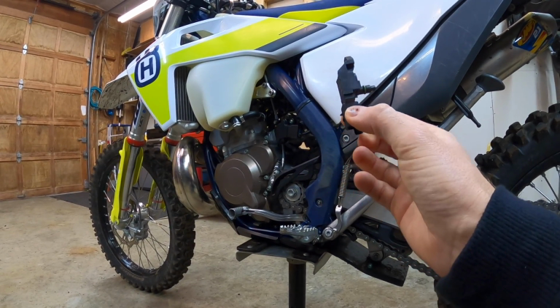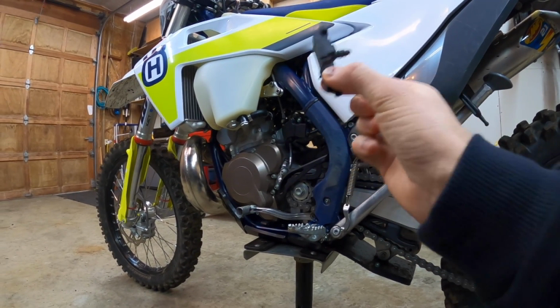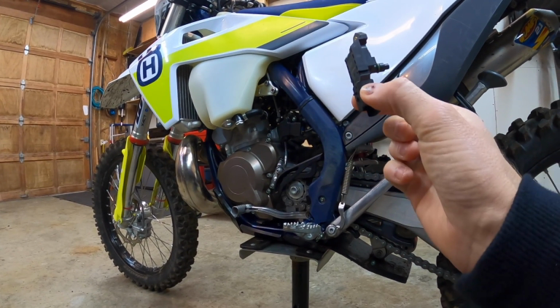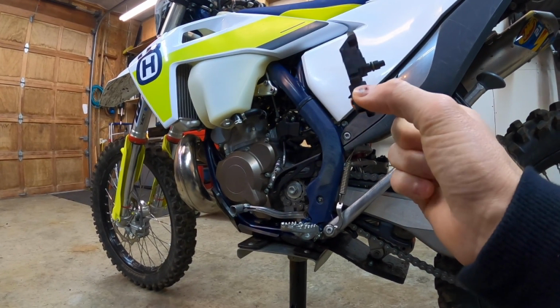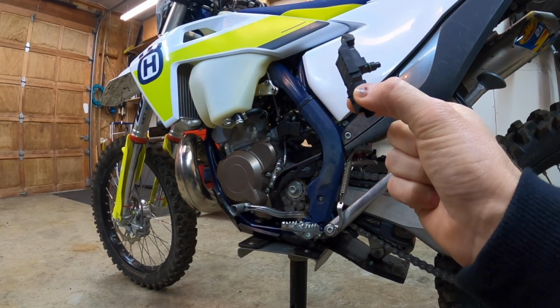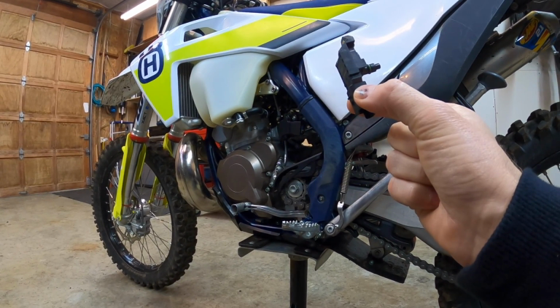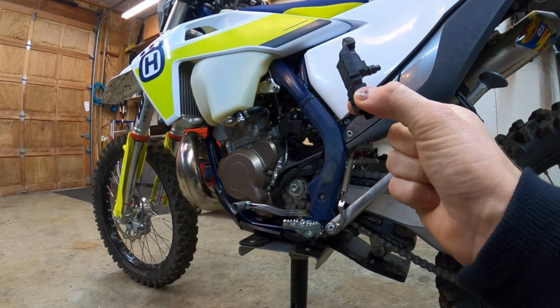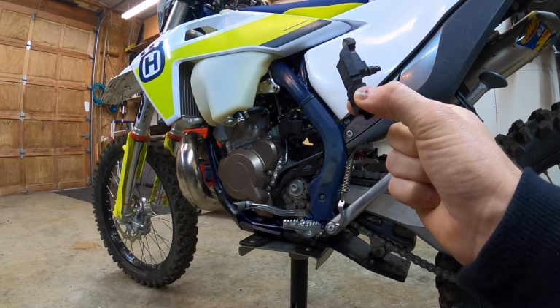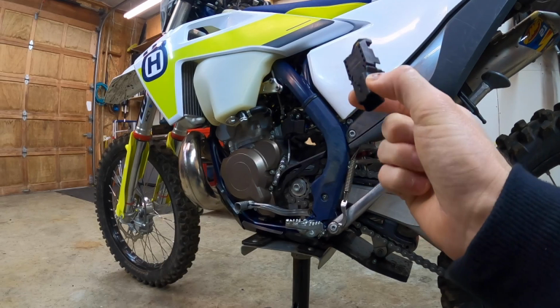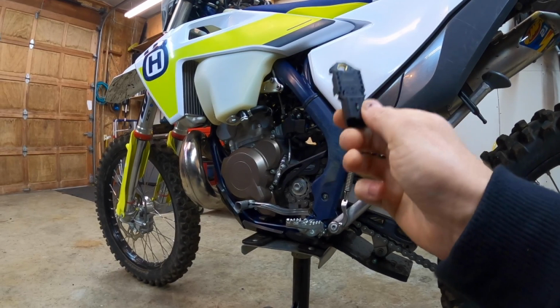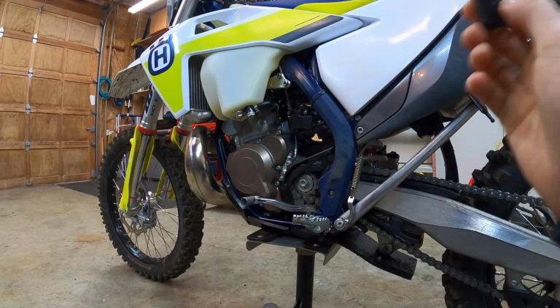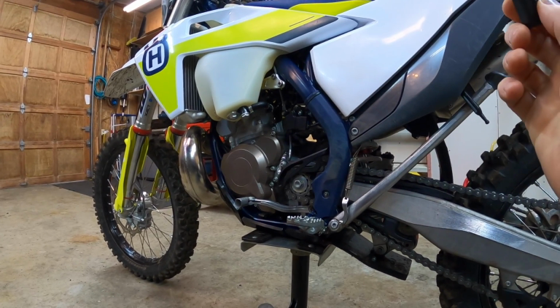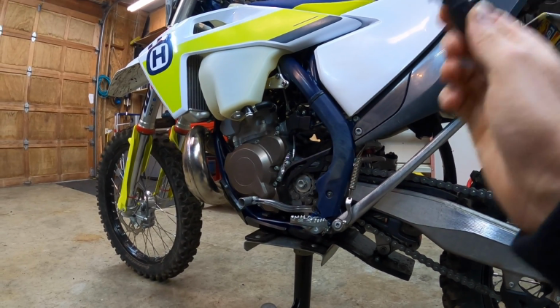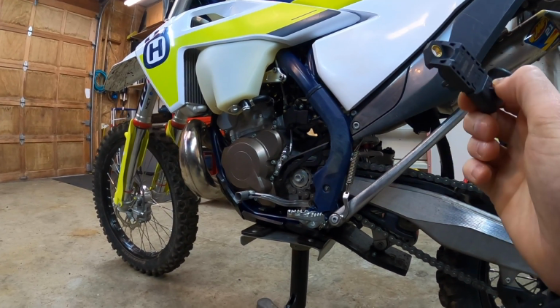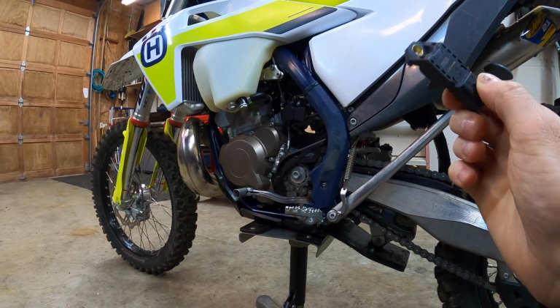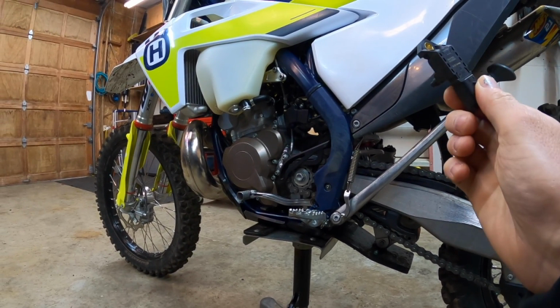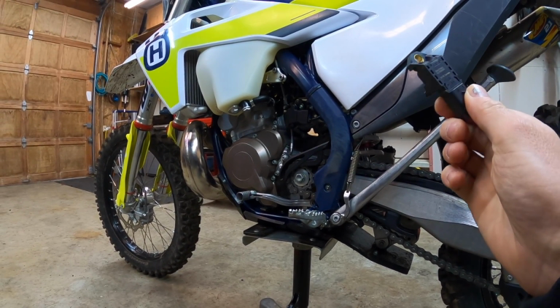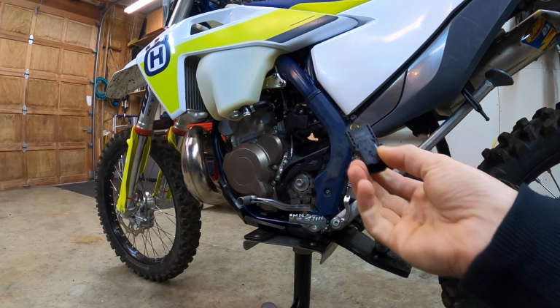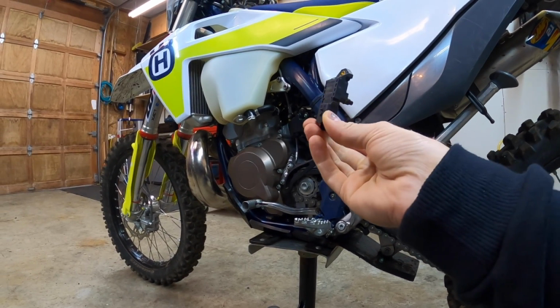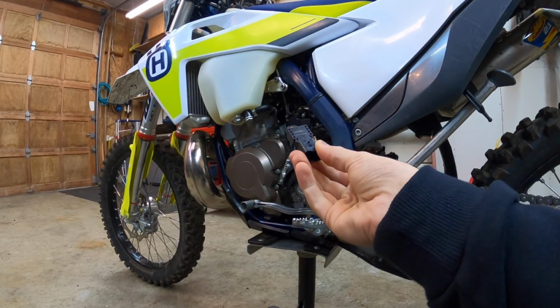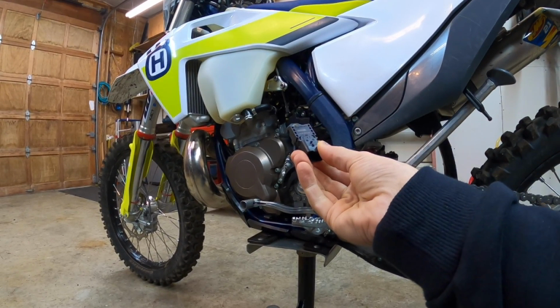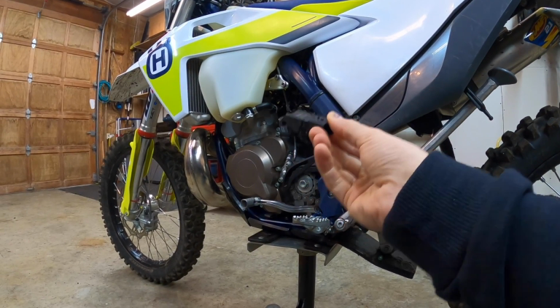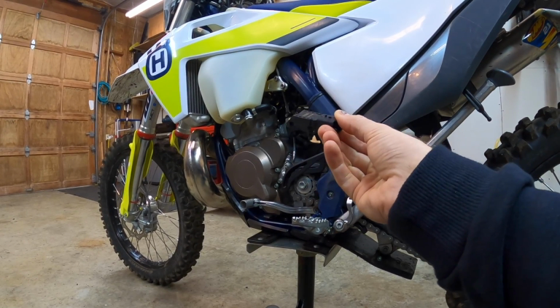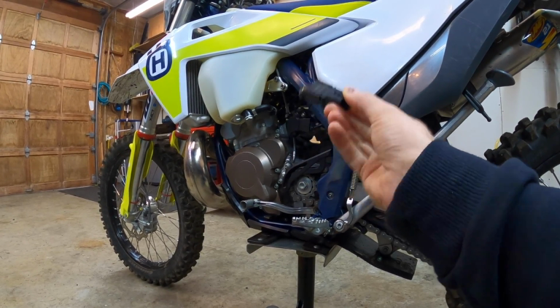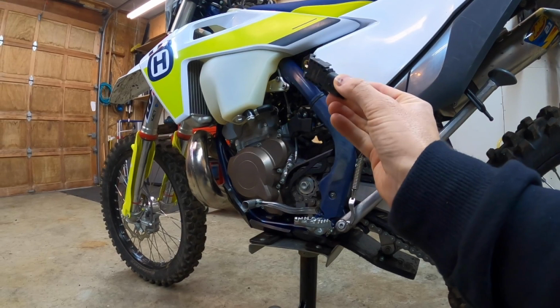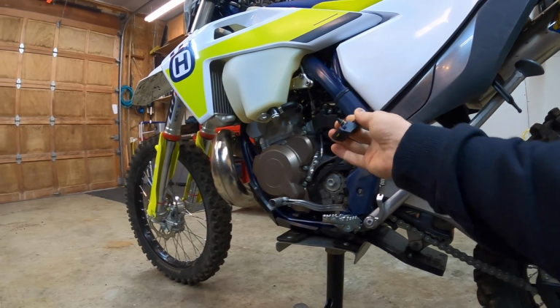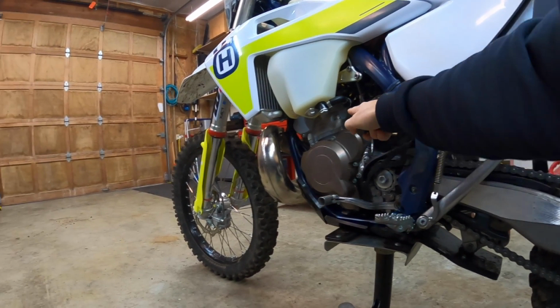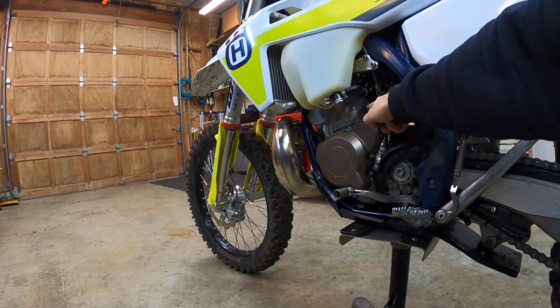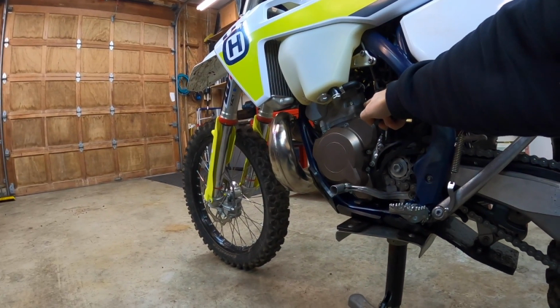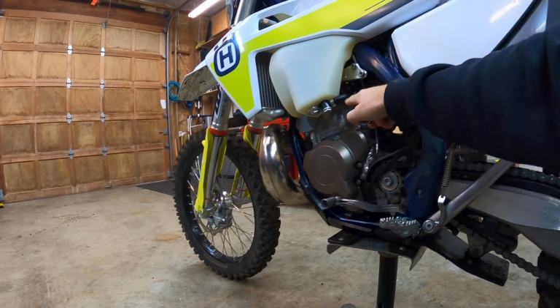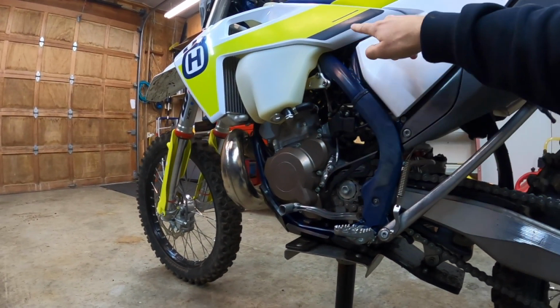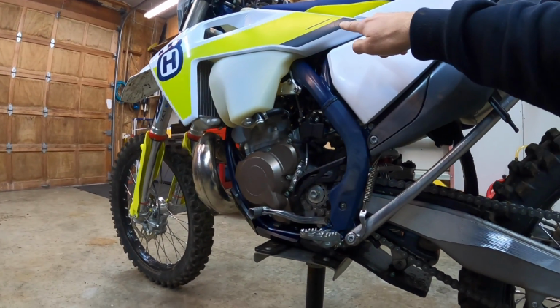Here's a replacement sensor. The sensors are about $40 from KTM, but I'm going to show you a quick test you can do without having to buy any parts to determine if this is causing you problems or not.